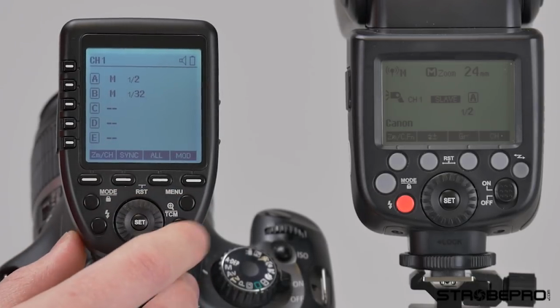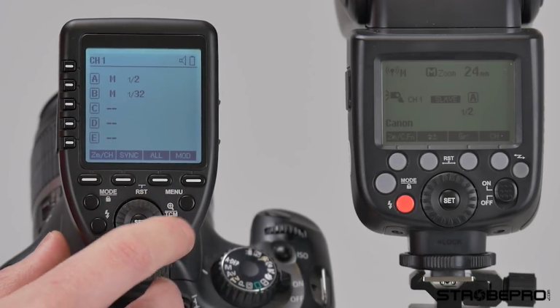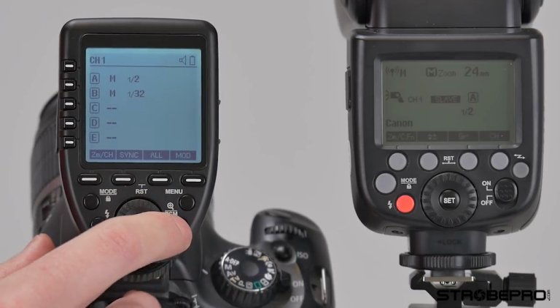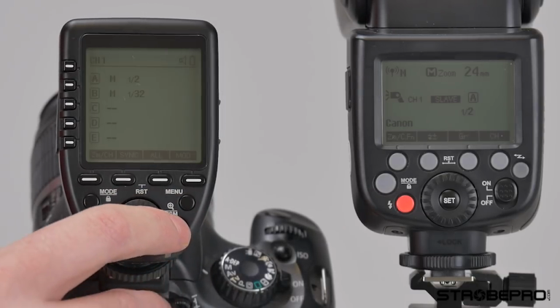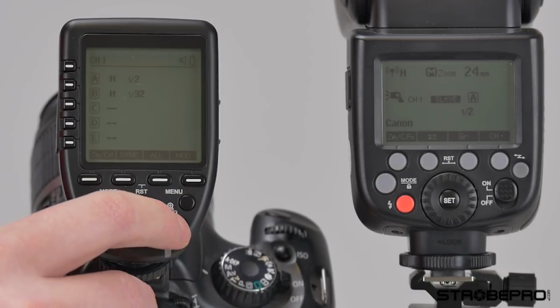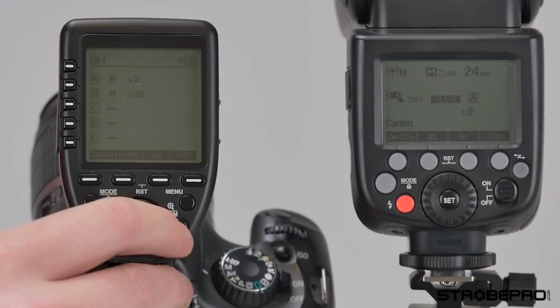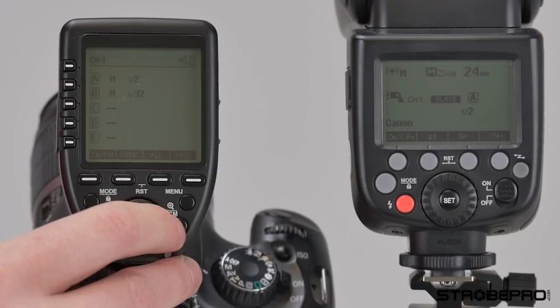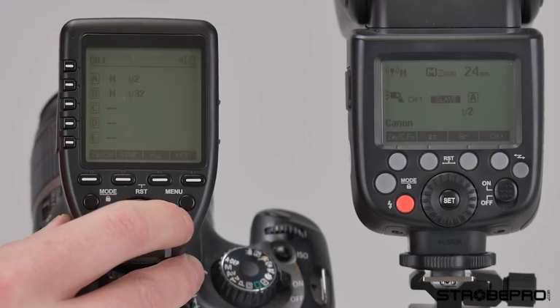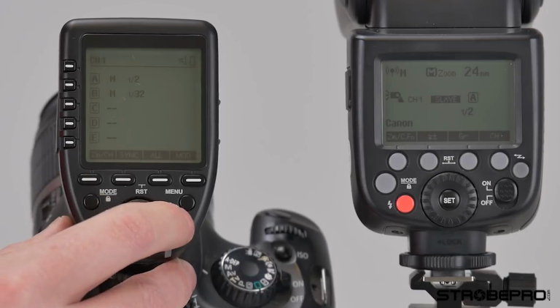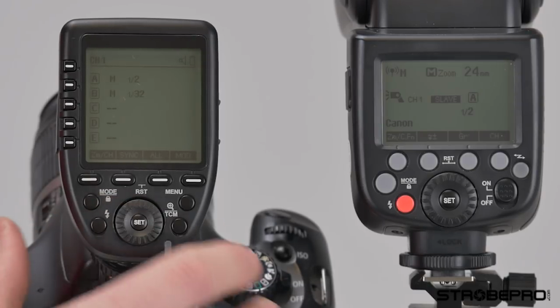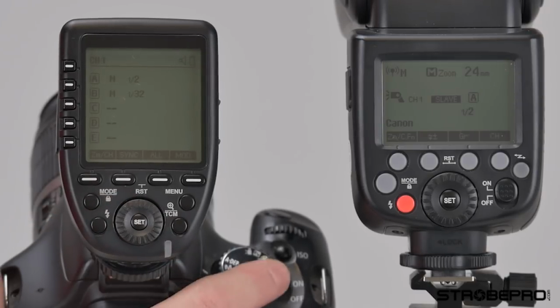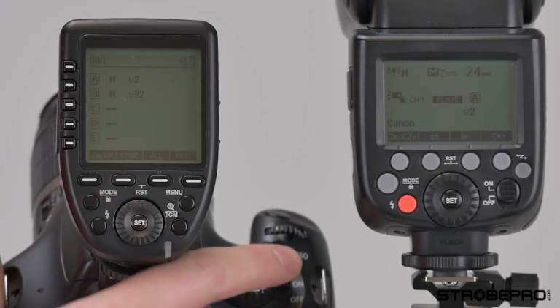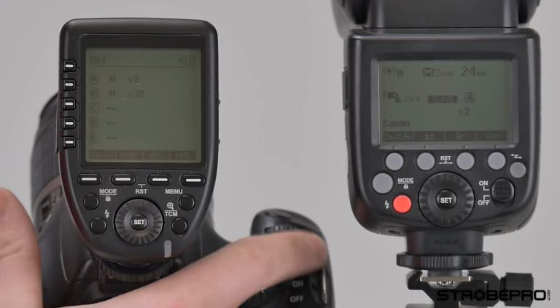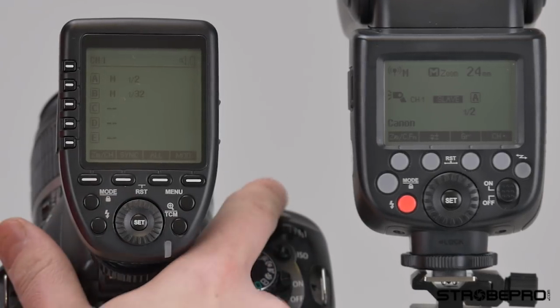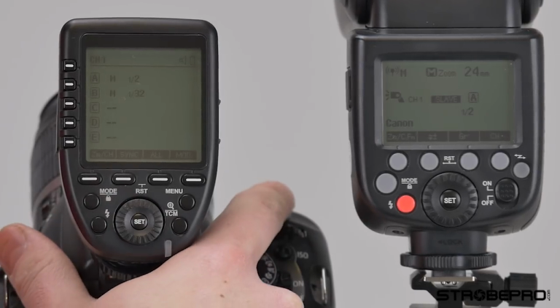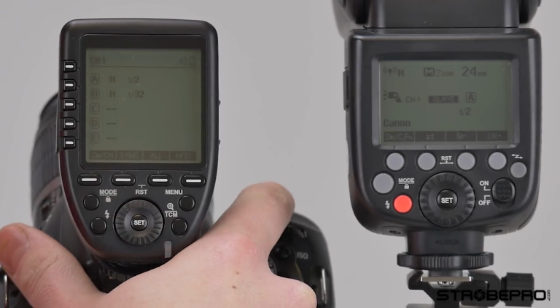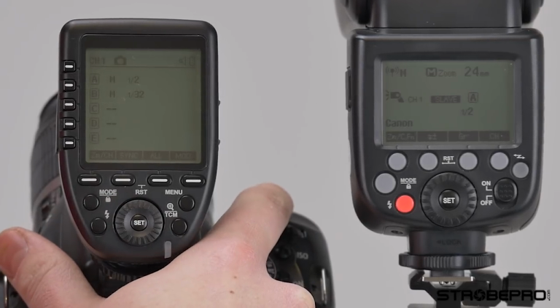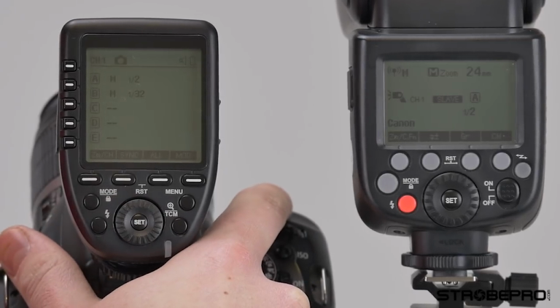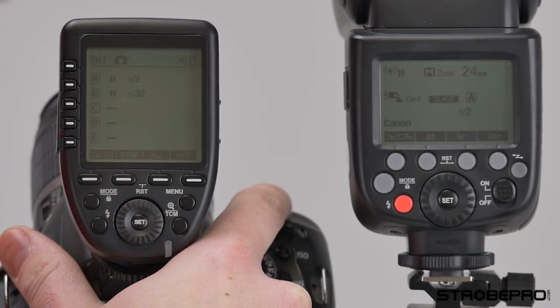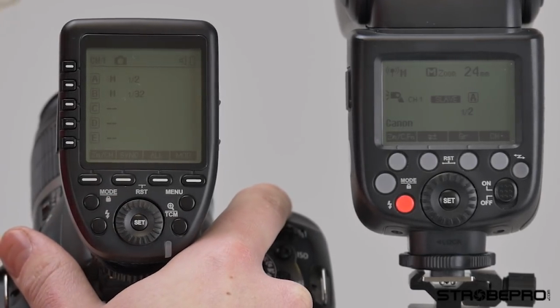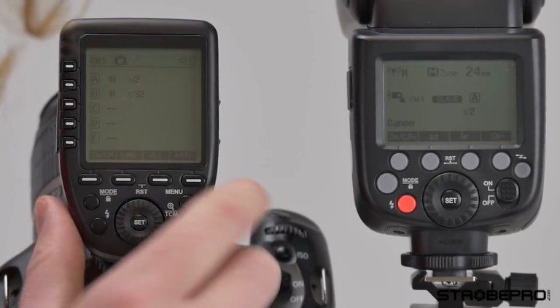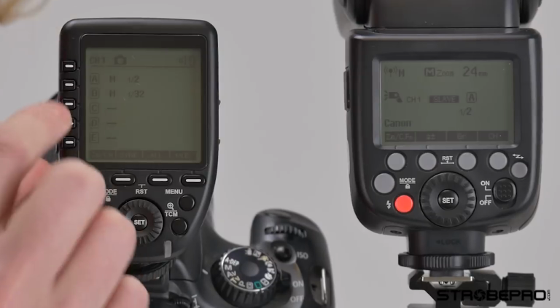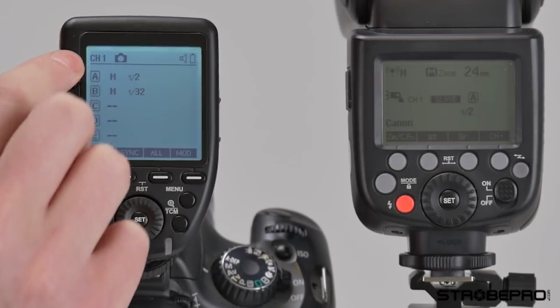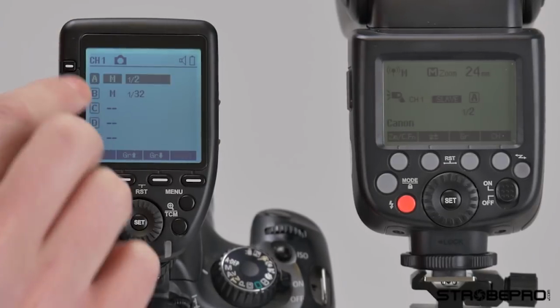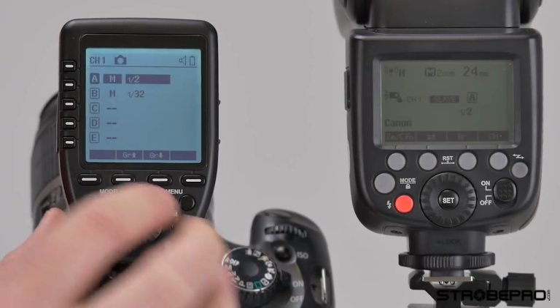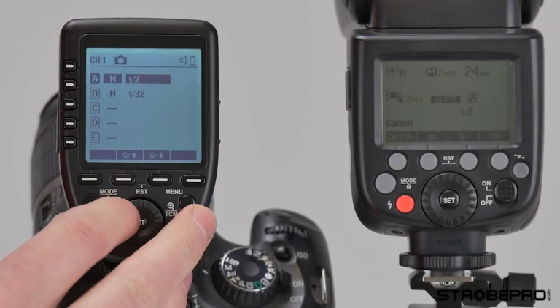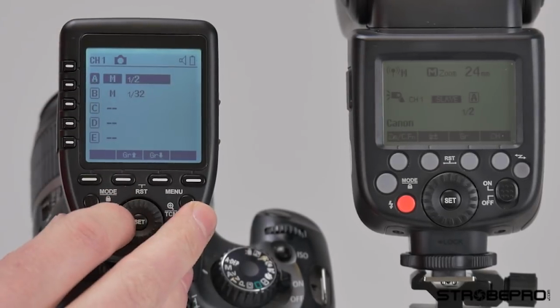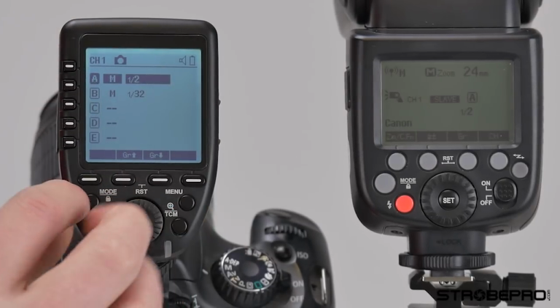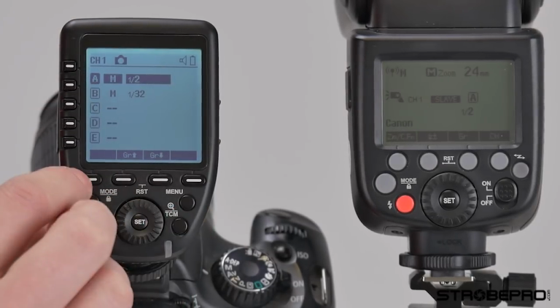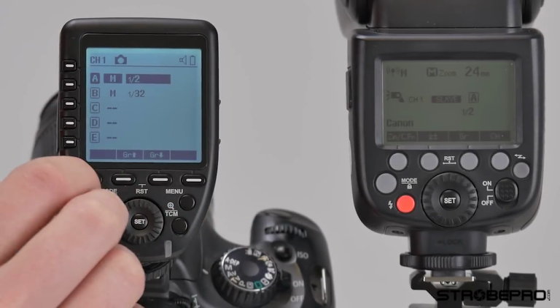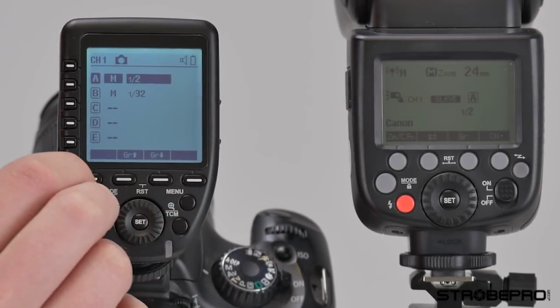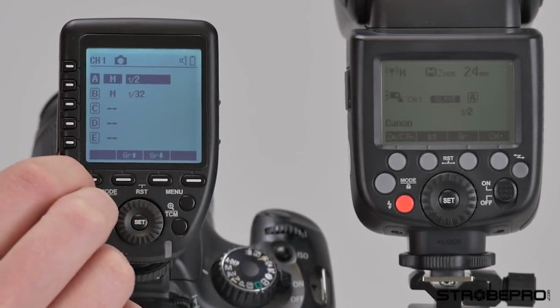The TCM button requires a long press to use. If I take a test shot, I need one of the groups to be in TTL first.